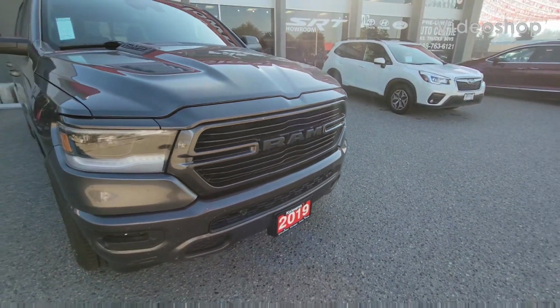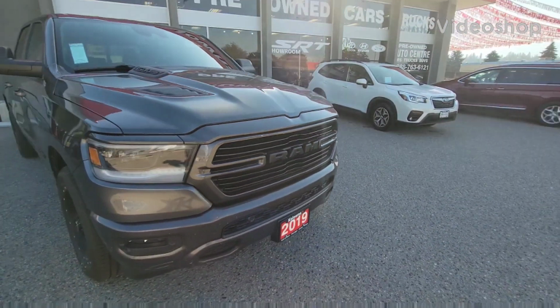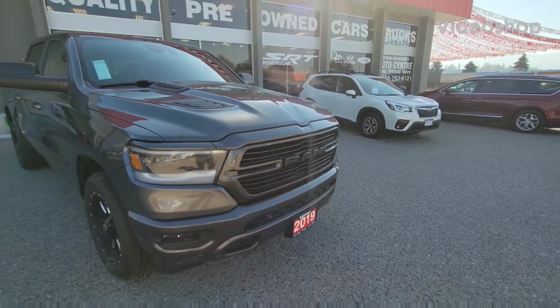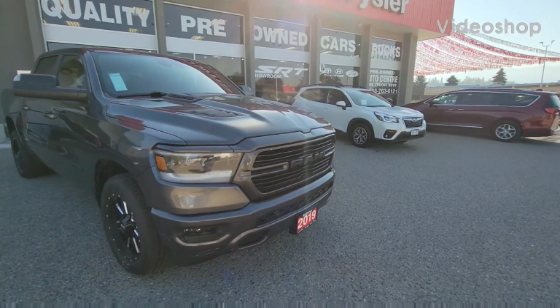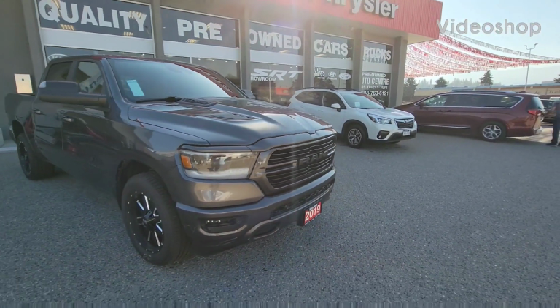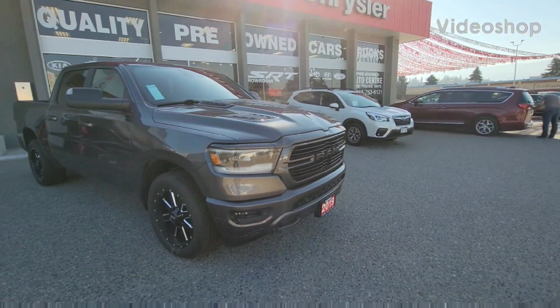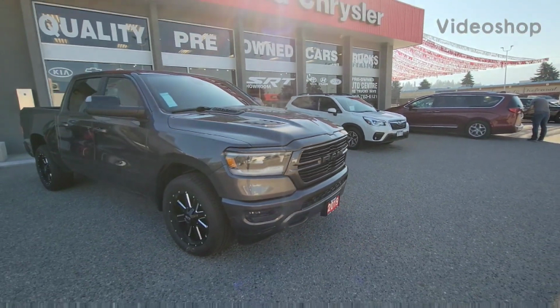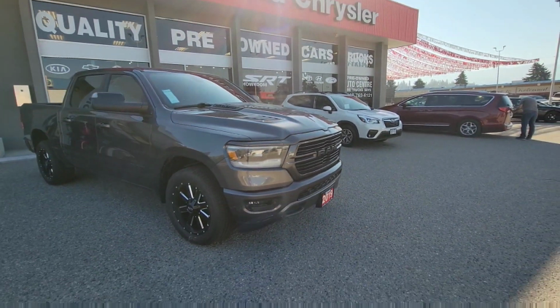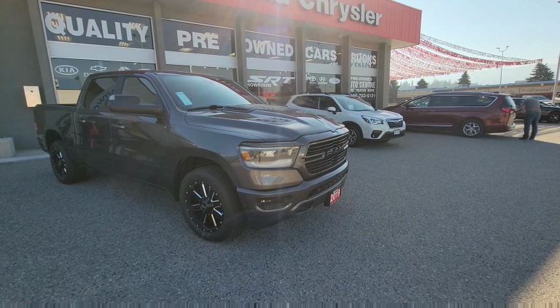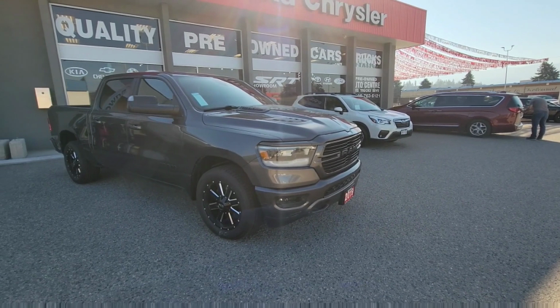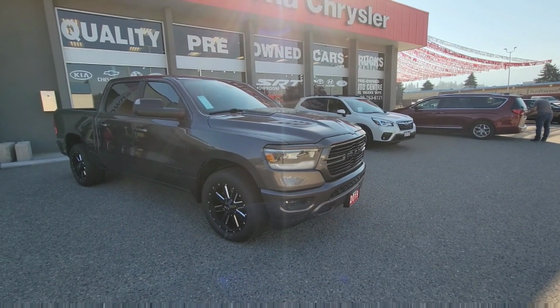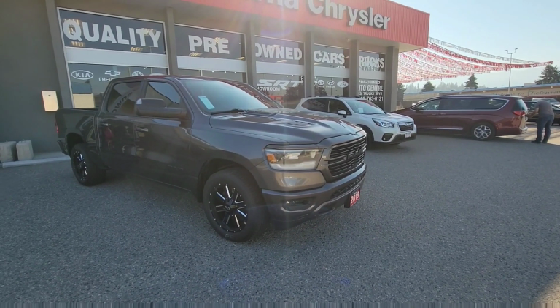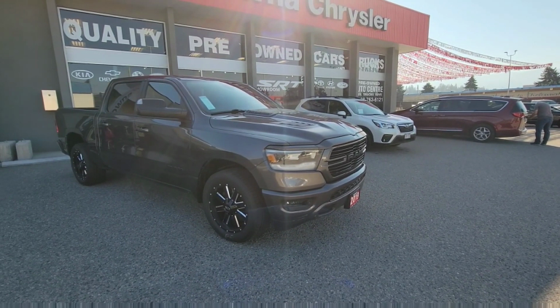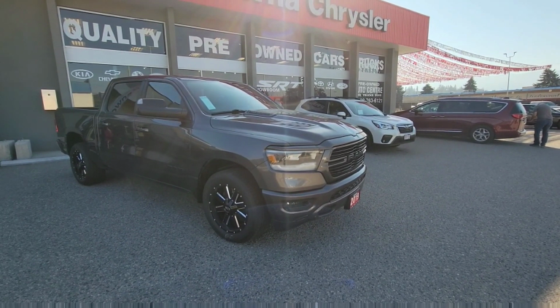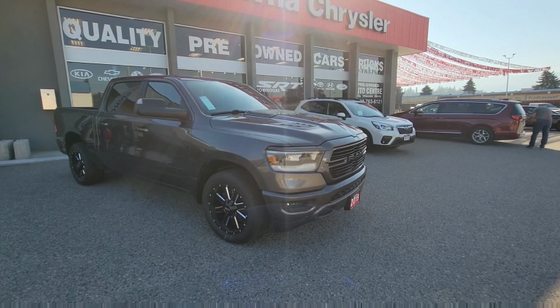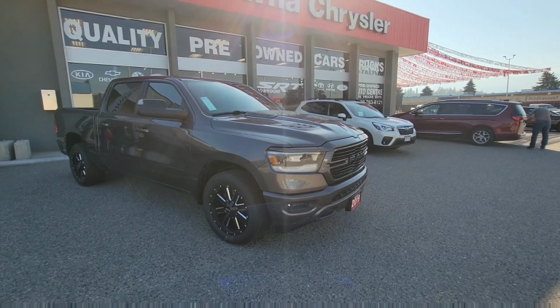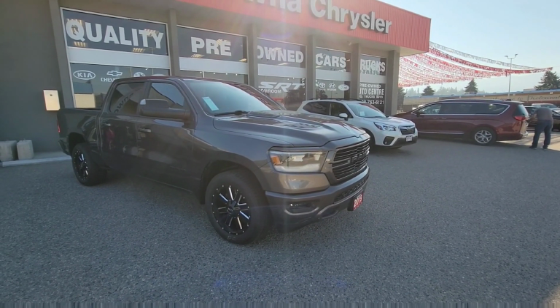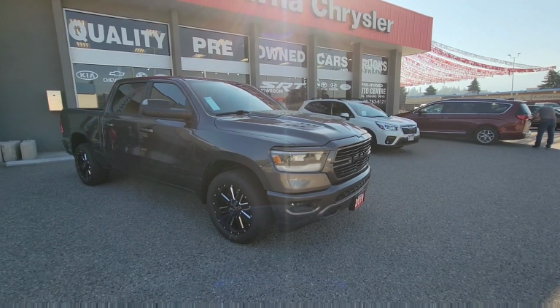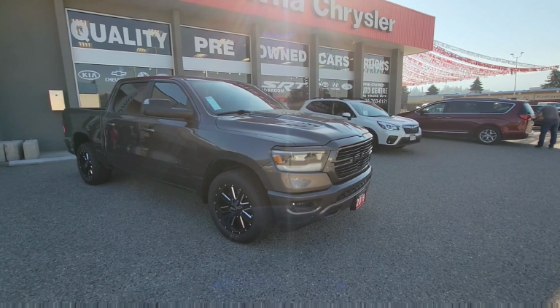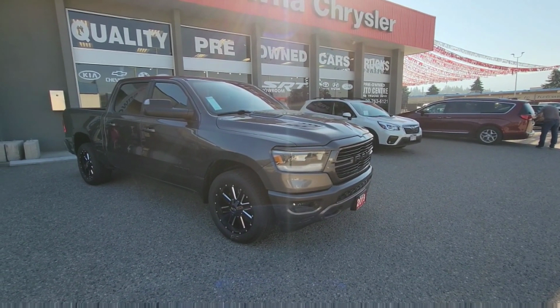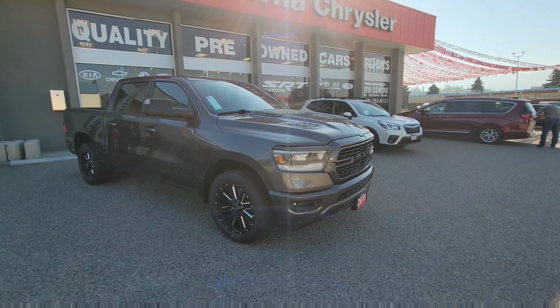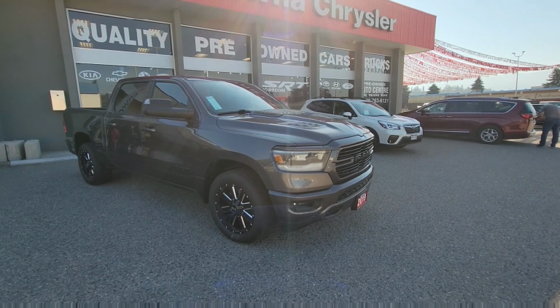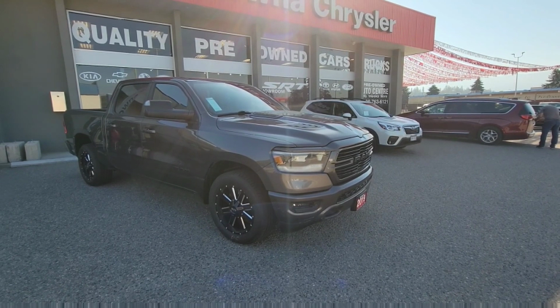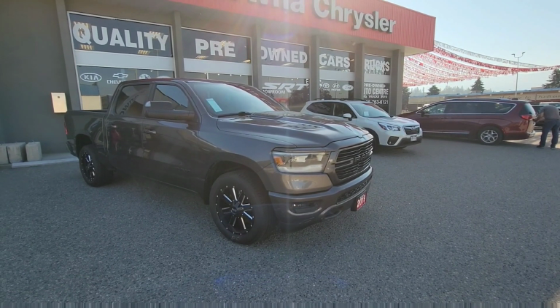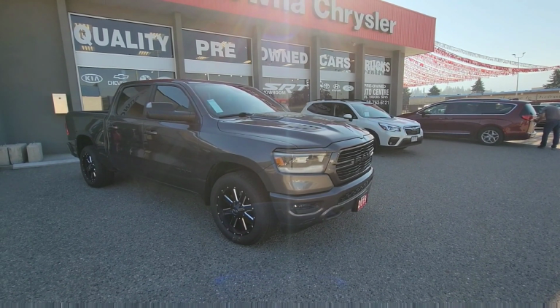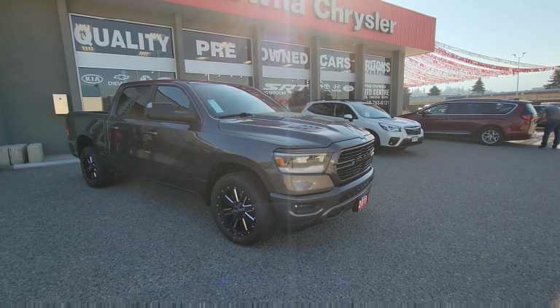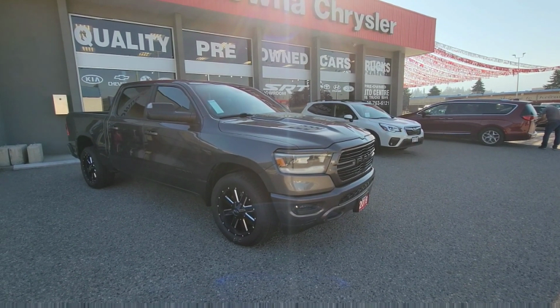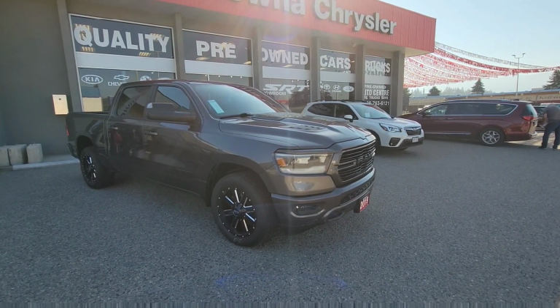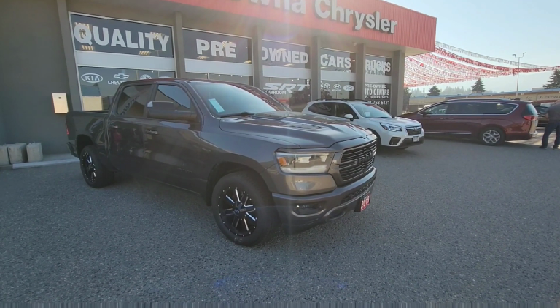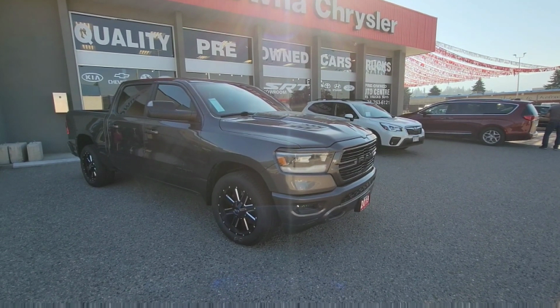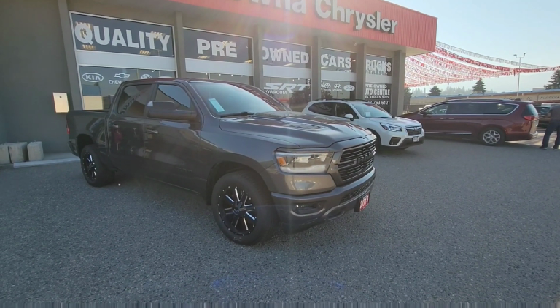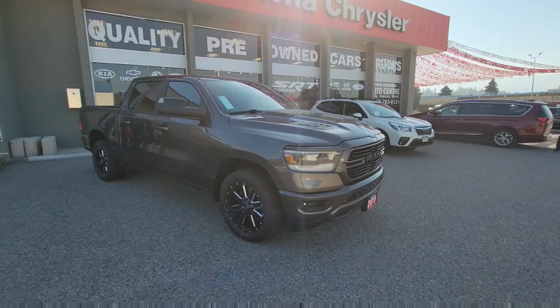Hey, good morning Keegan. Jason Little here with Kelowna Chrysler, and thank you so much for your interest in our 2019 Ram Half Ton Sport and your patience while I get back to you over the long weekend. As you can see, it's still available, so we're gonna spend a couple minutes here for a brief walk-around to recap the vehicle and touch base after.